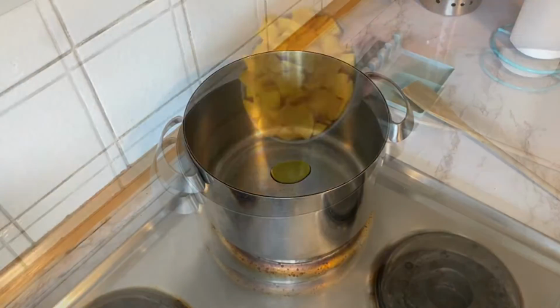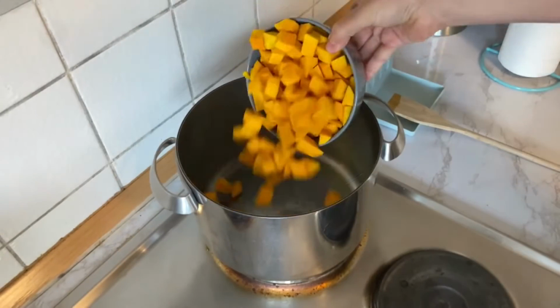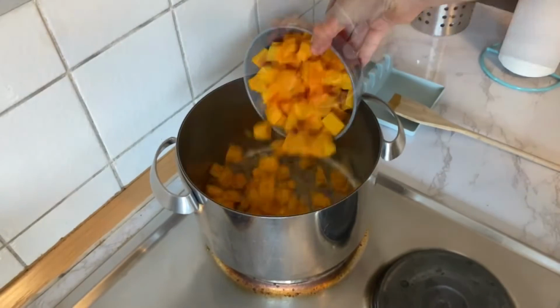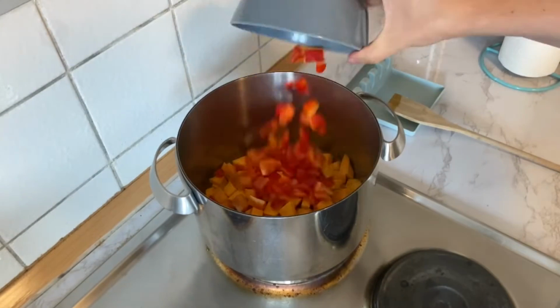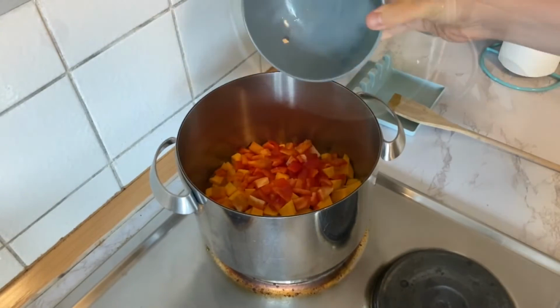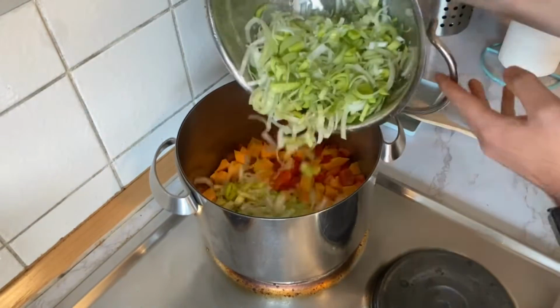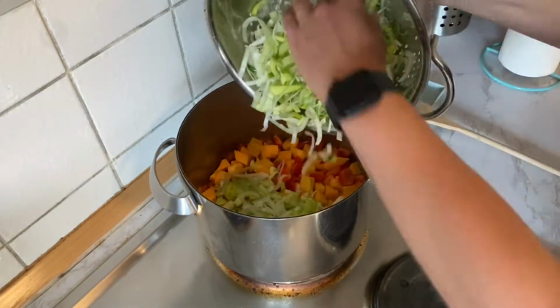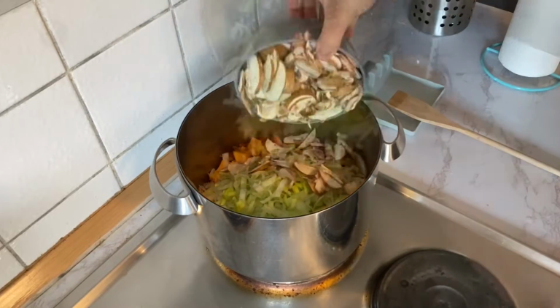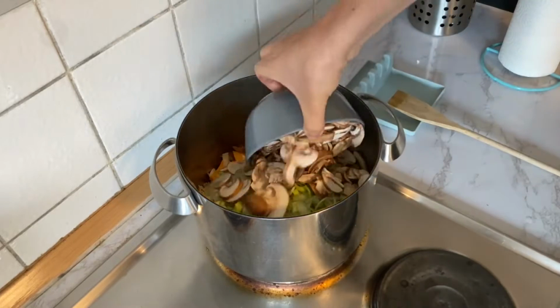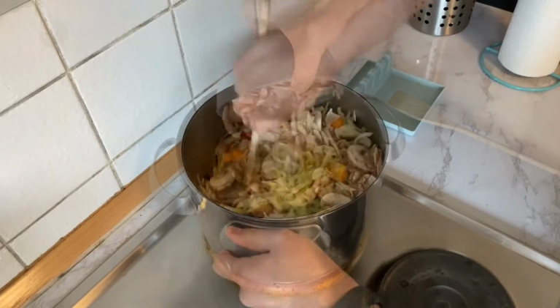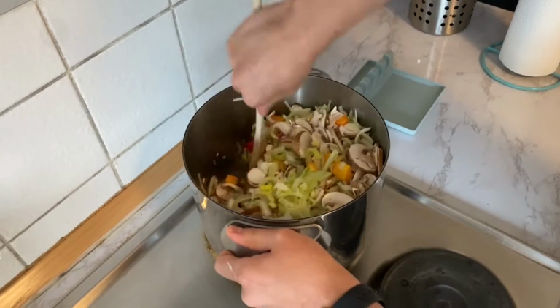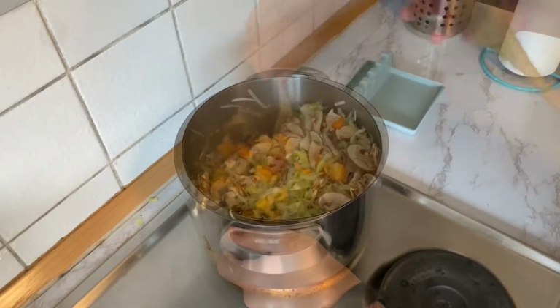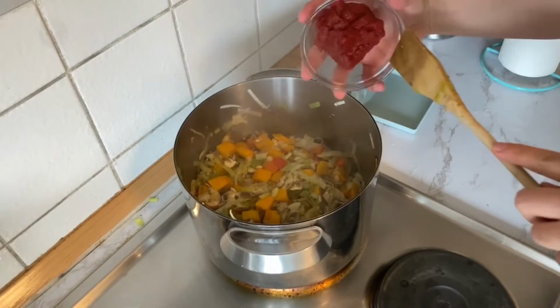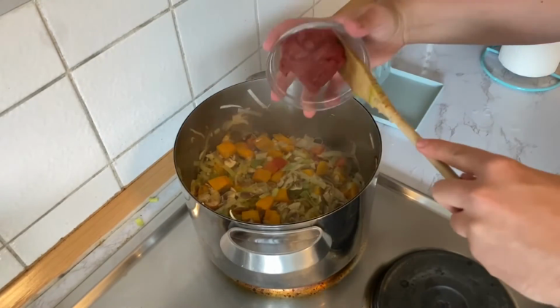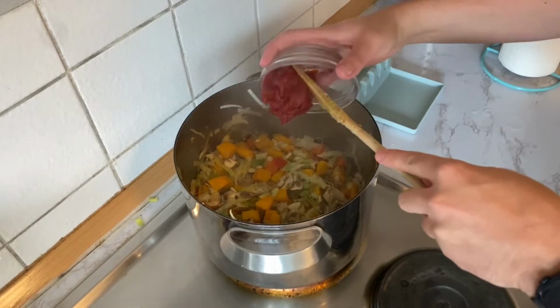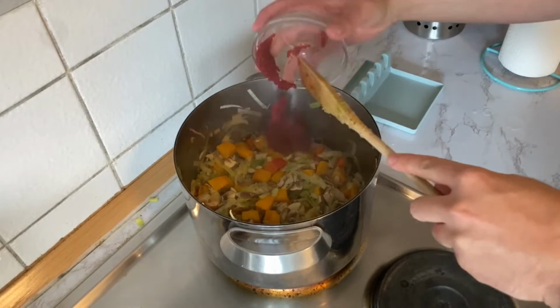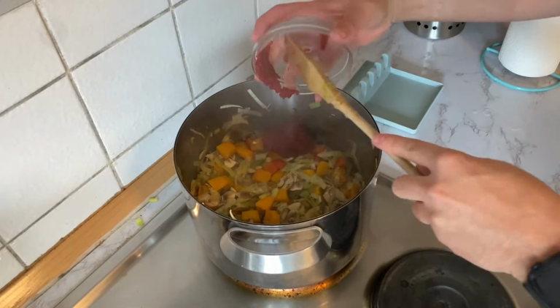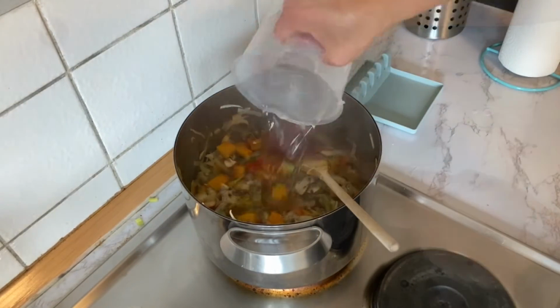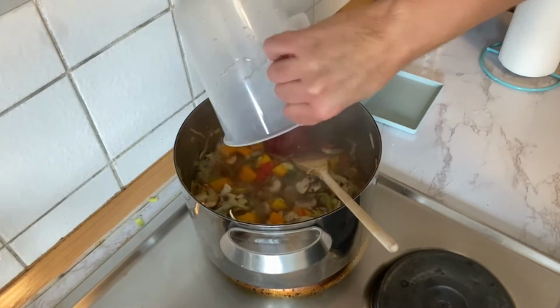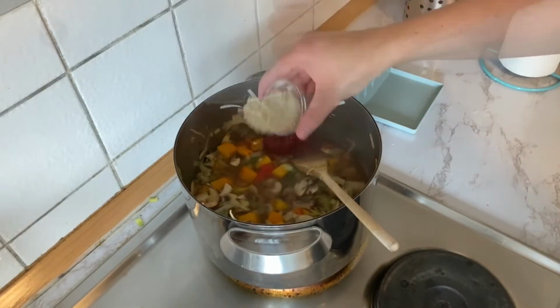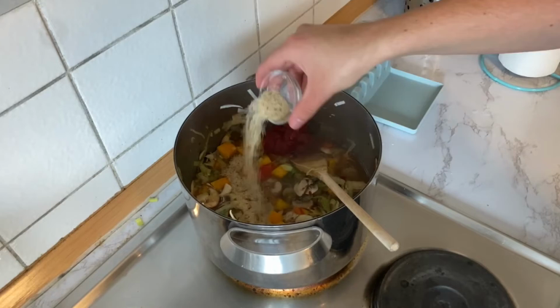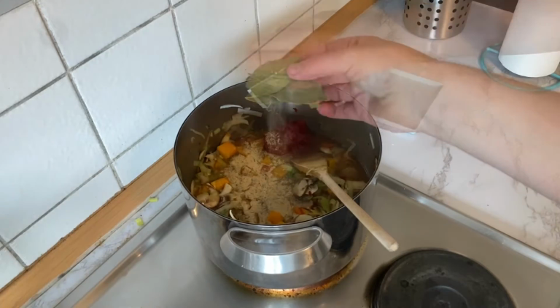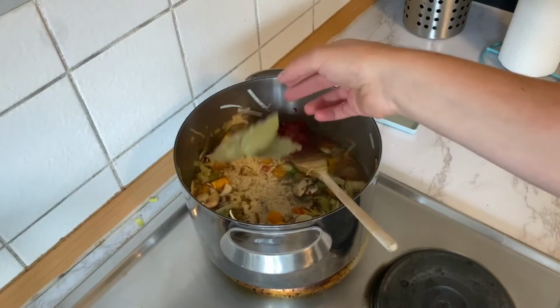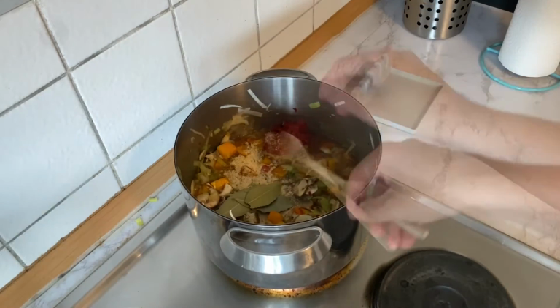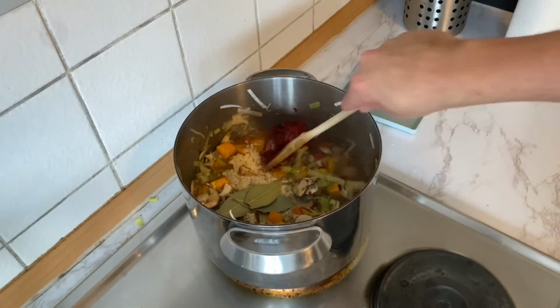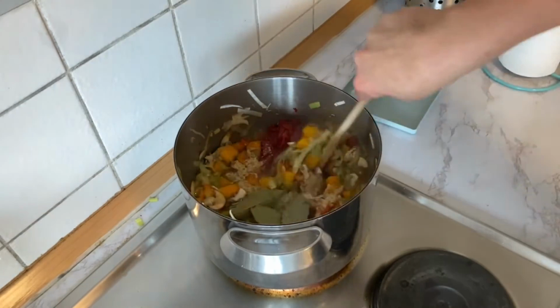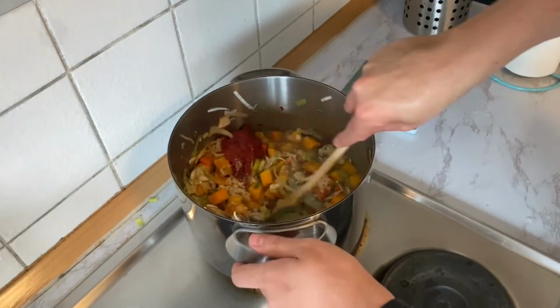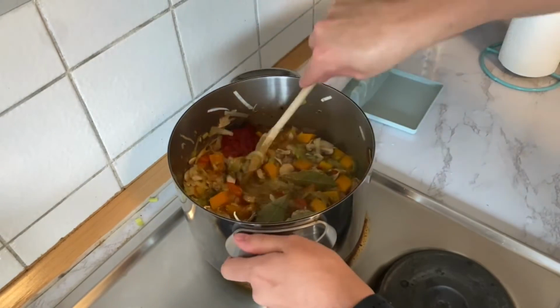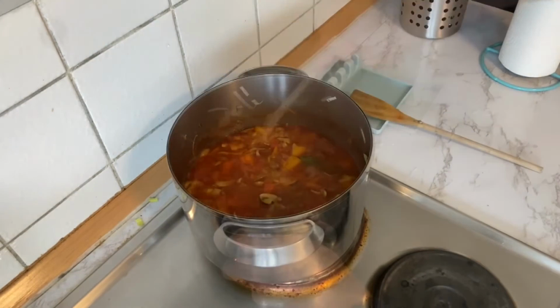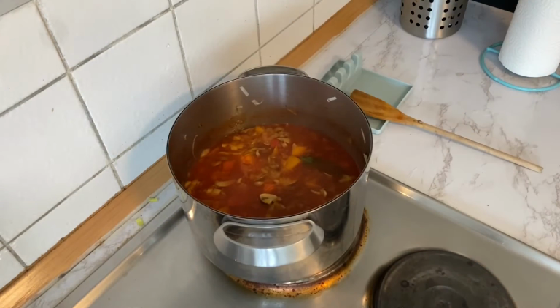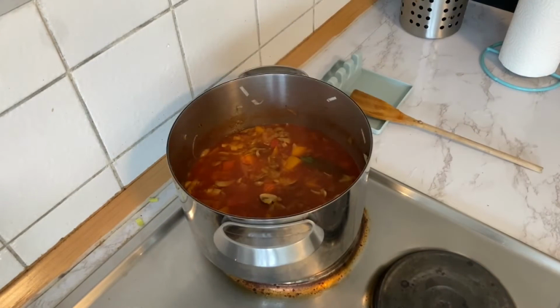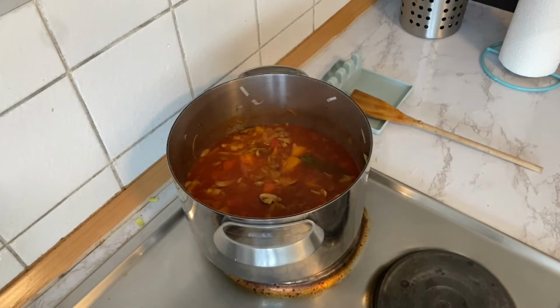Now in a large pan, heat up some oil and add all your vegetables. When the vegetables are getting soft, add your tomato paste, water, vegetable stock powder, and the bay leaves. Stir everything together and cook on a low heat for around 25 minutes.